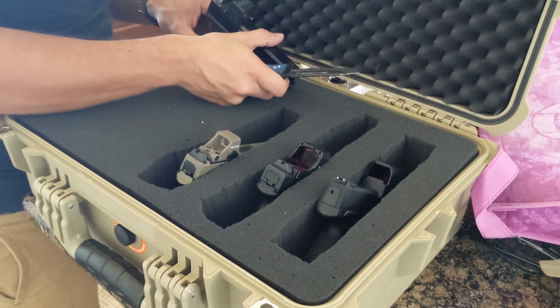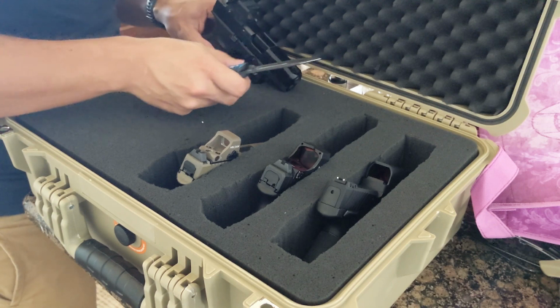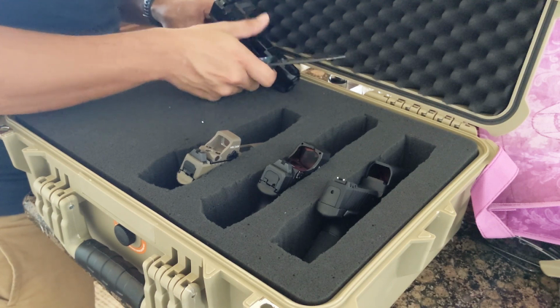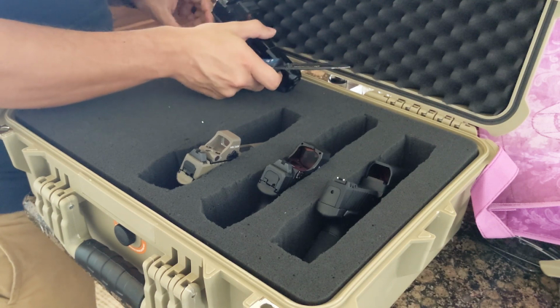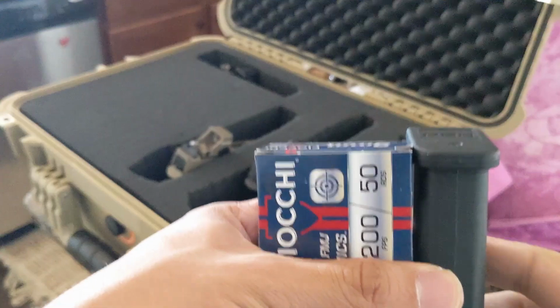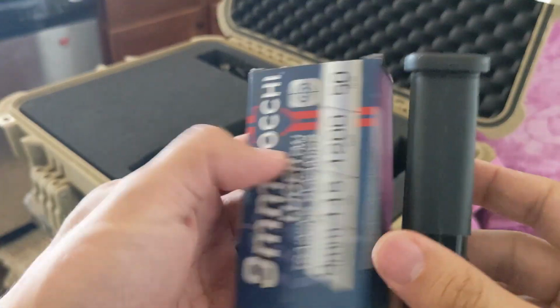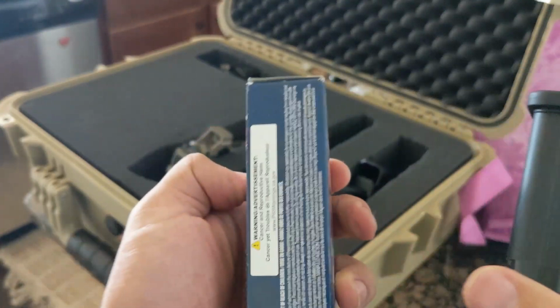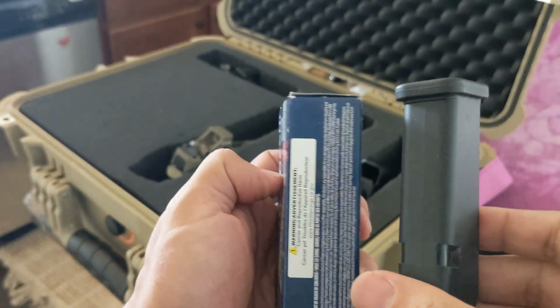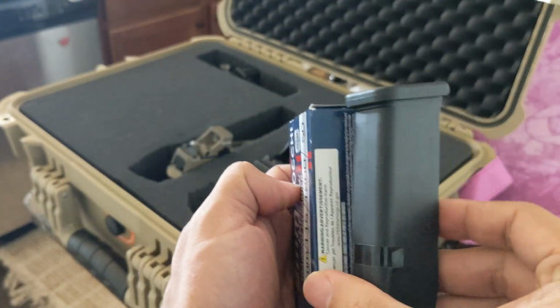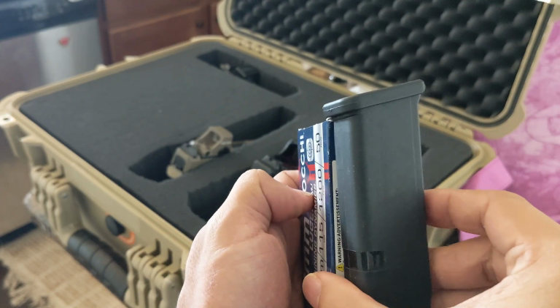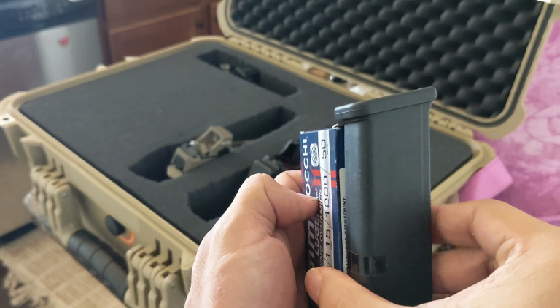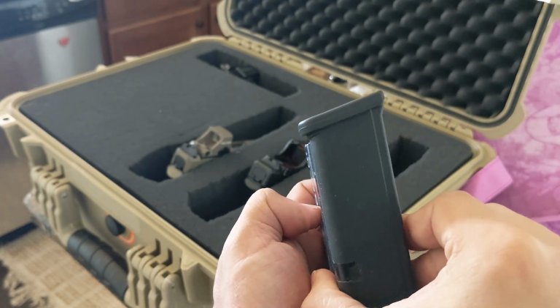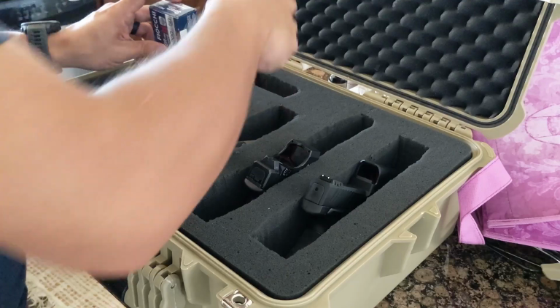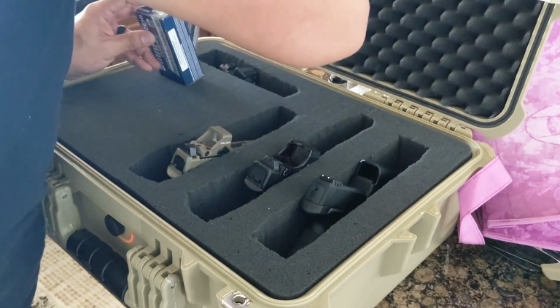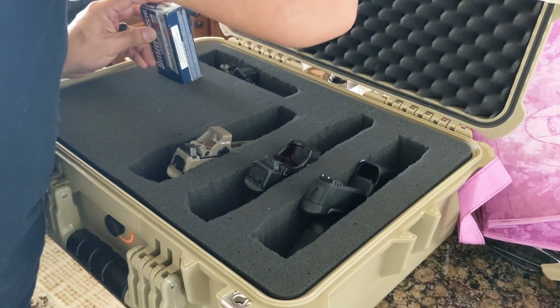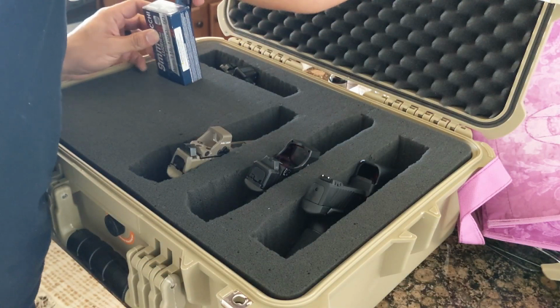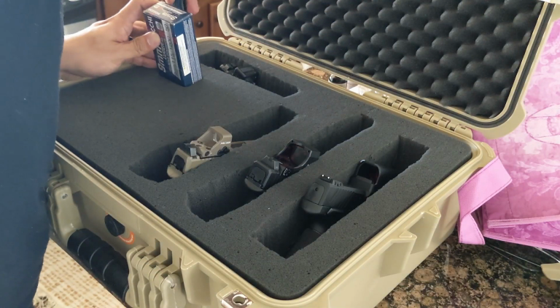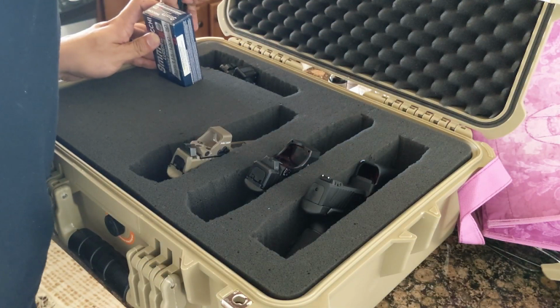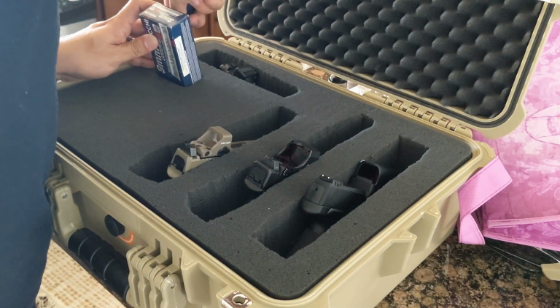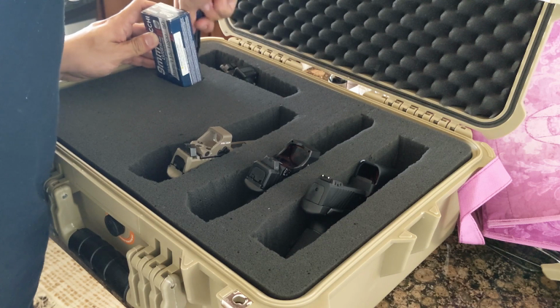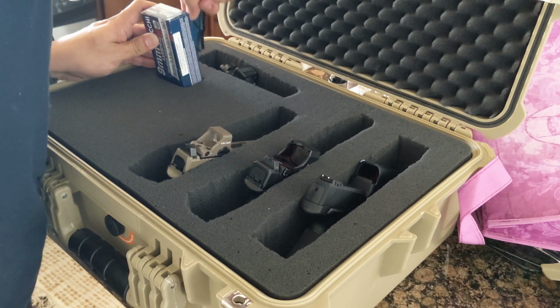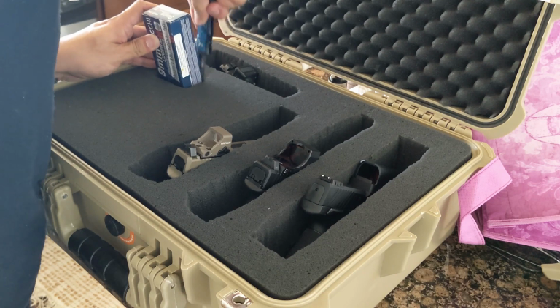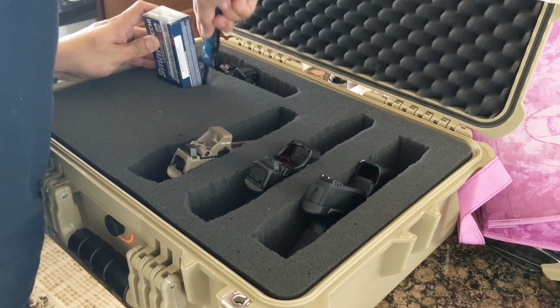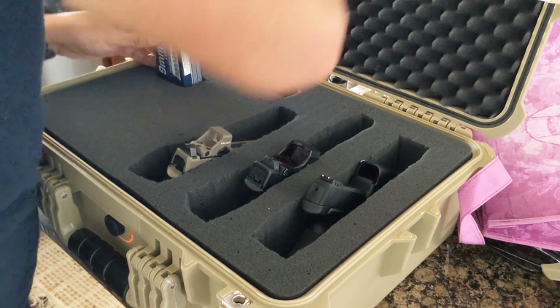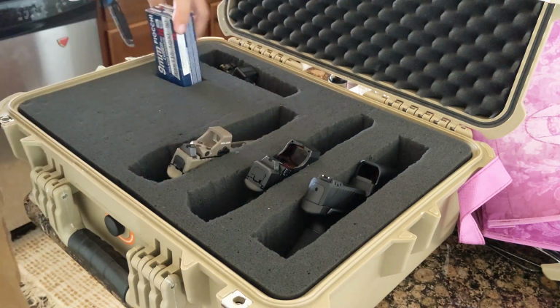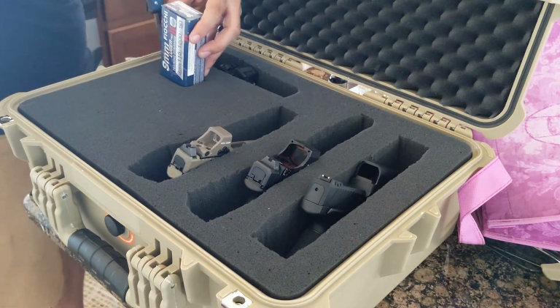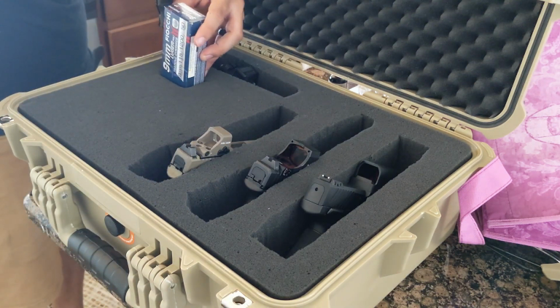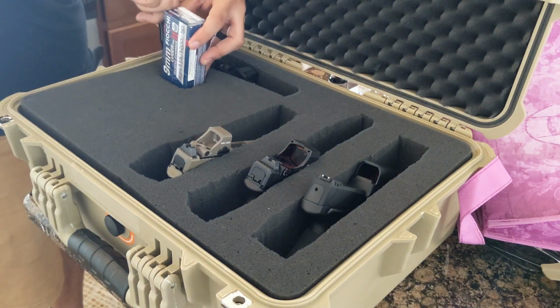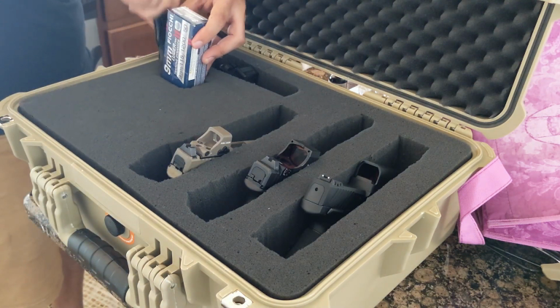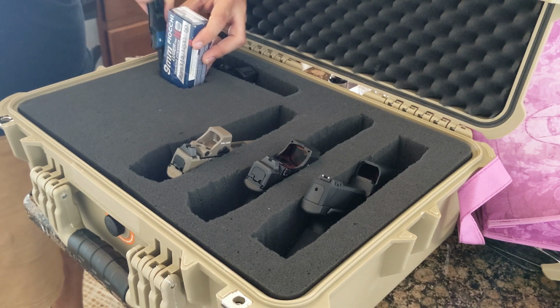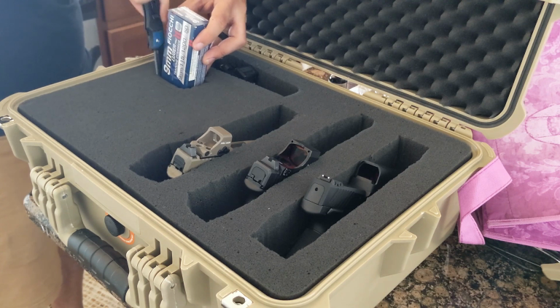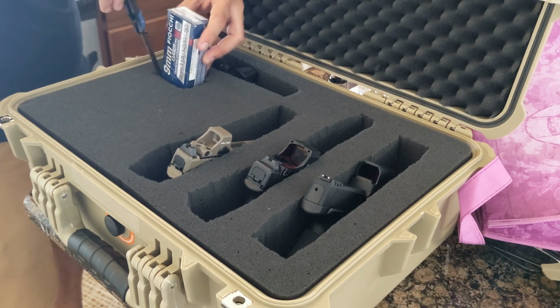I then wanted to cut a few squares that could optionally hold ammo boxes or magazines. What you end up doing here is going to largely depend on your gear and your personal needs. For me, I set this up to be ideal for competitive shooting matches and cross-country training classes.